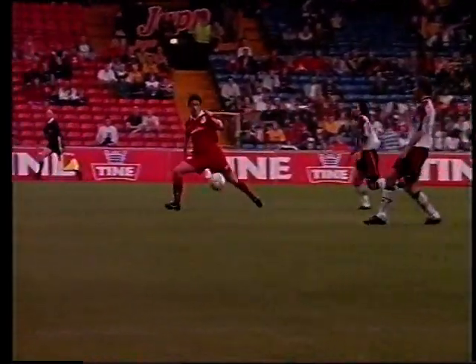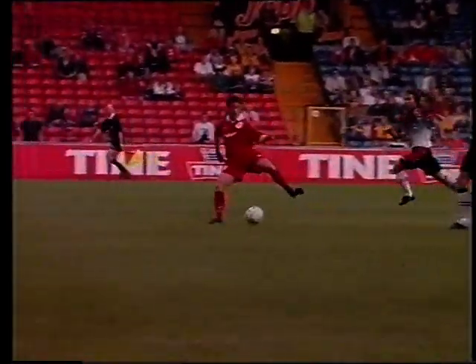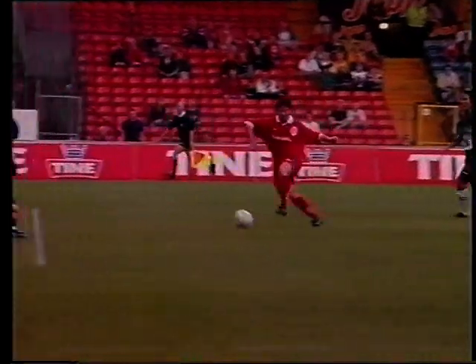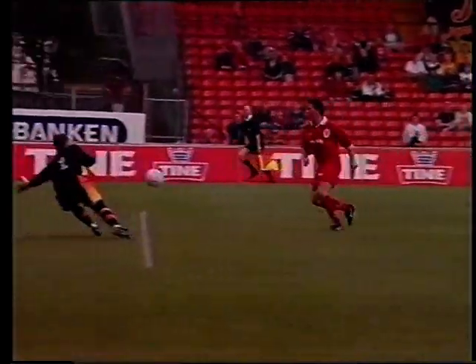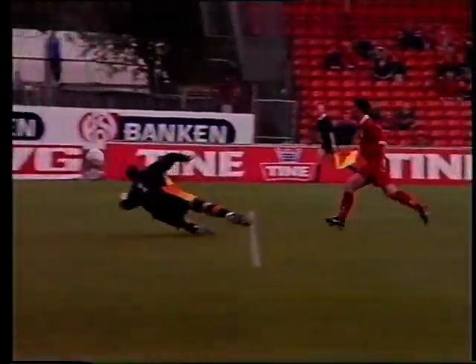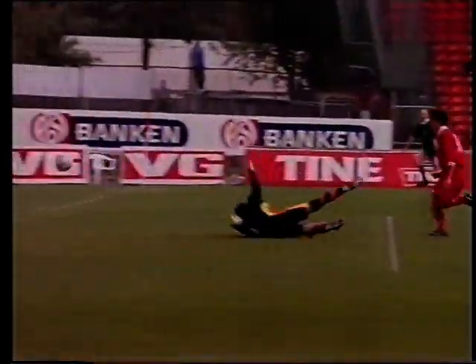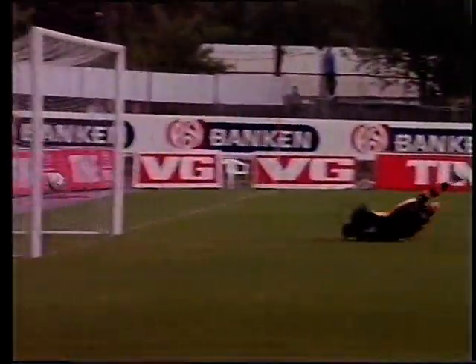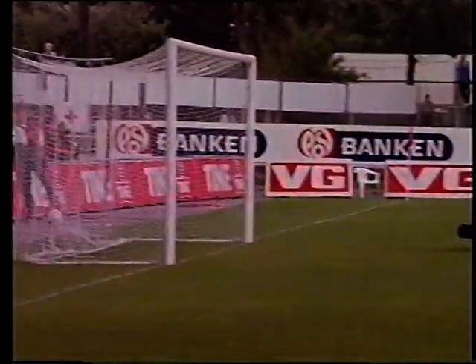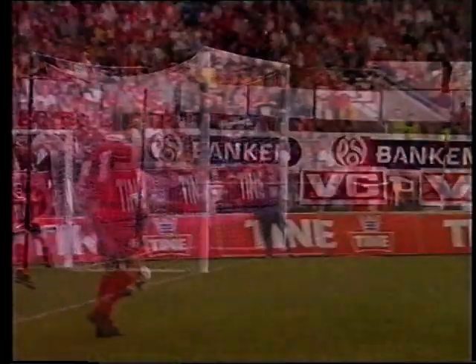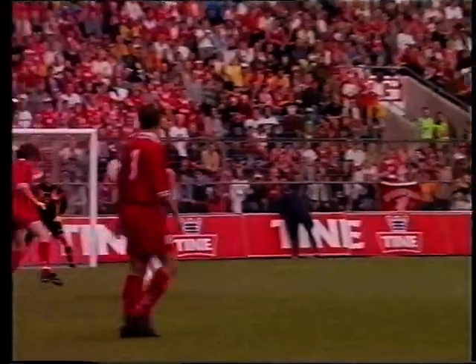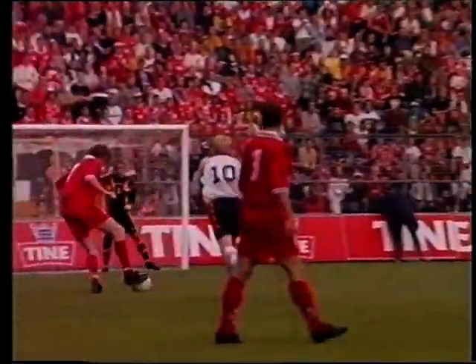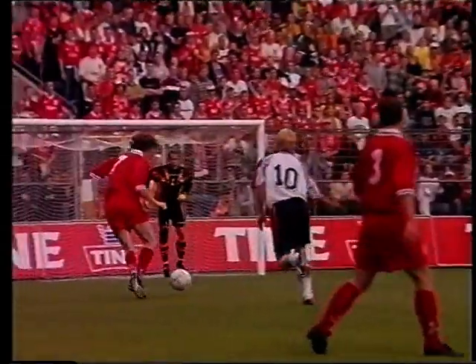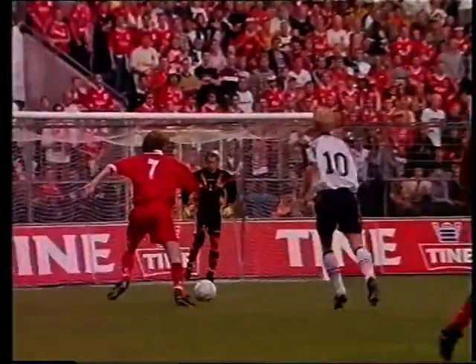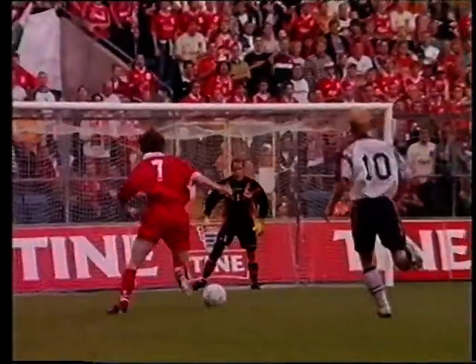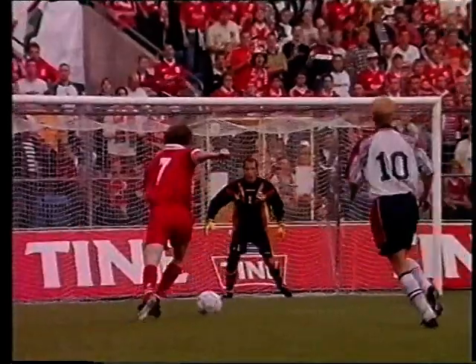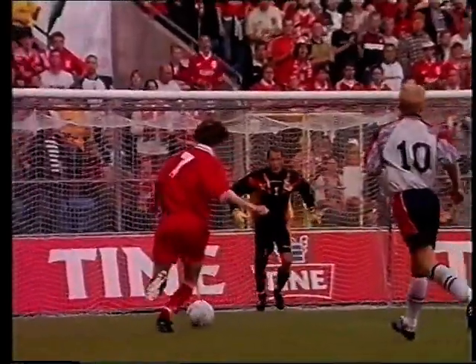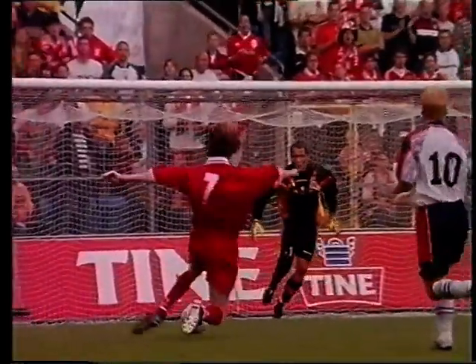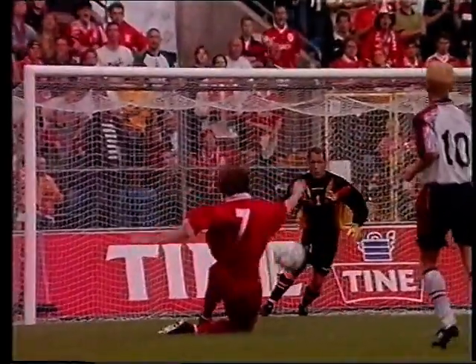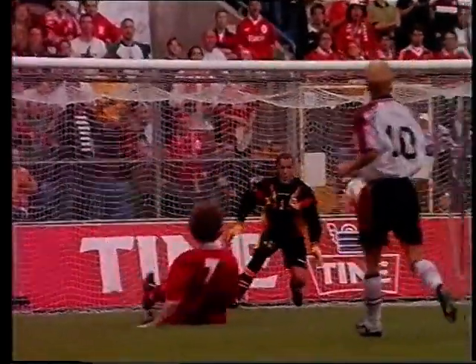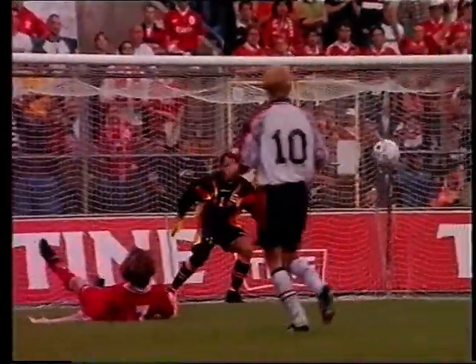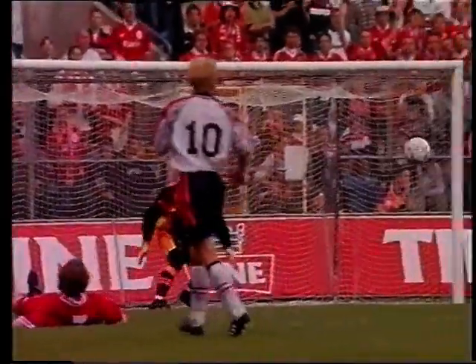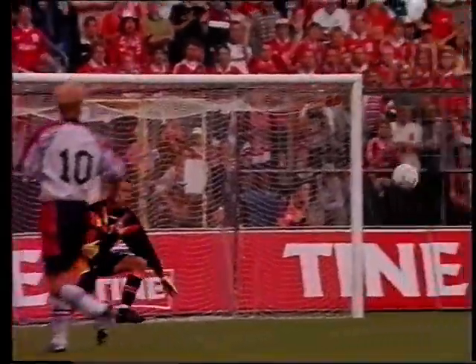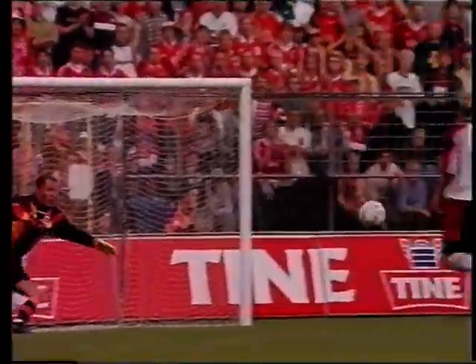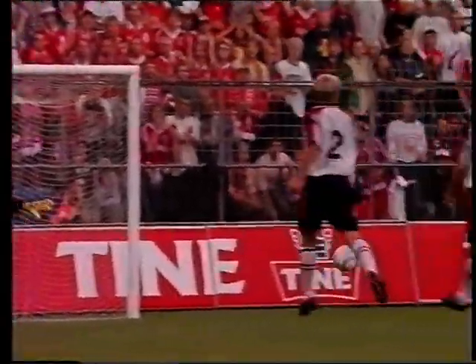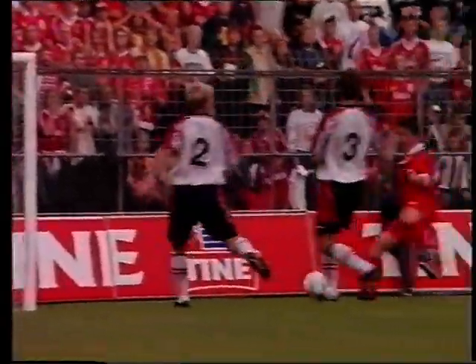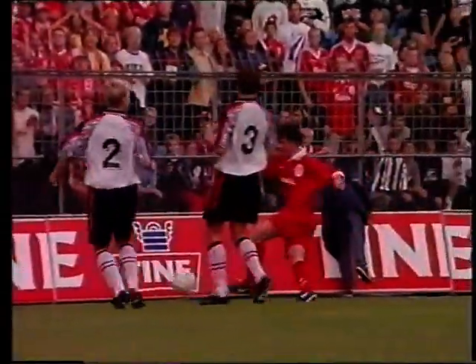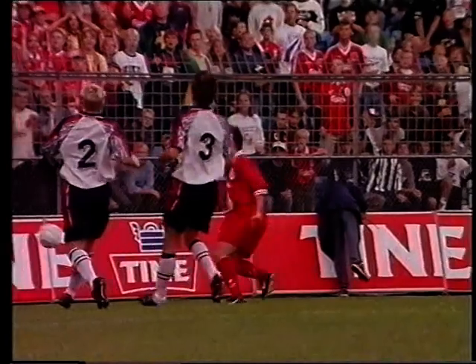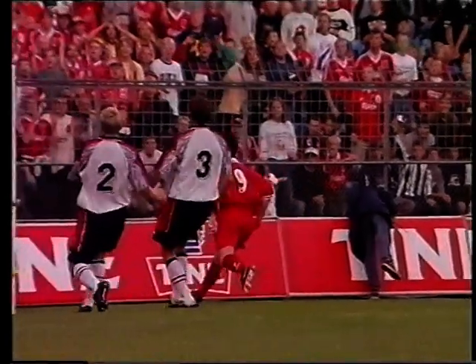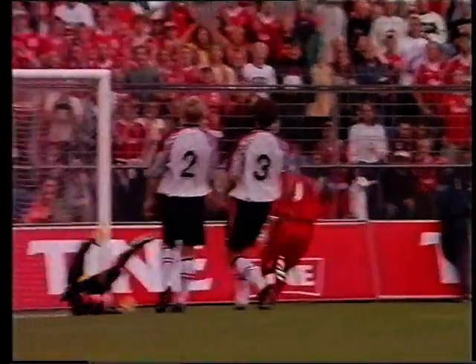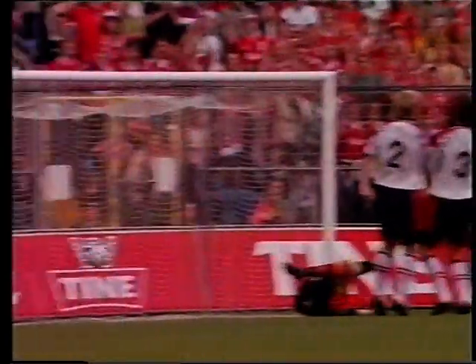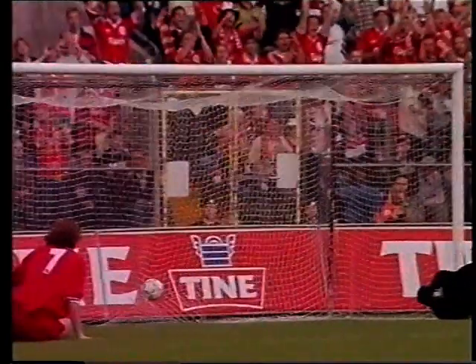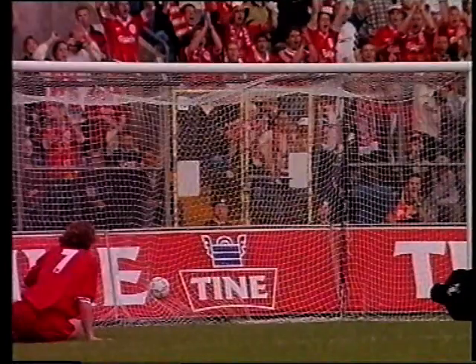No way that Robbie Fowler ever misses those. It's the kind of quality goal which this huge Norwegian Liverpool fan club have come out in their numbers to see.